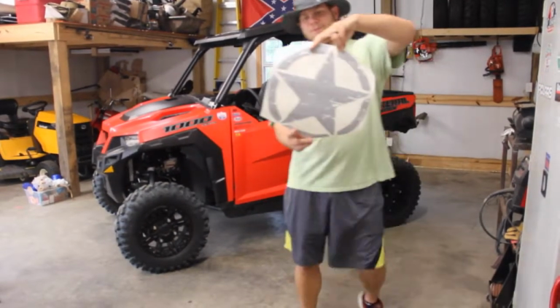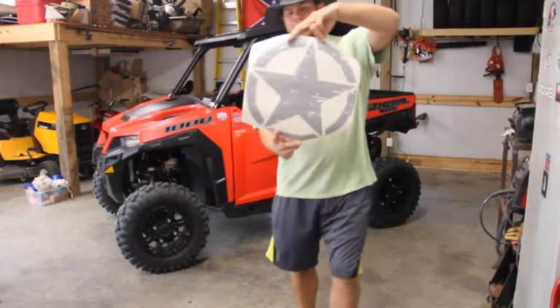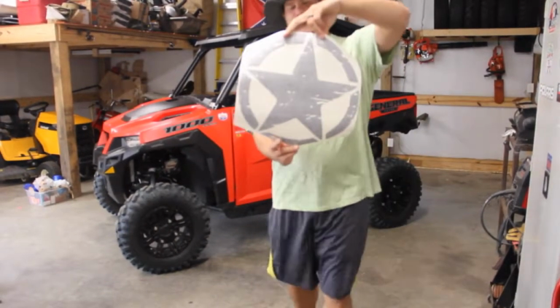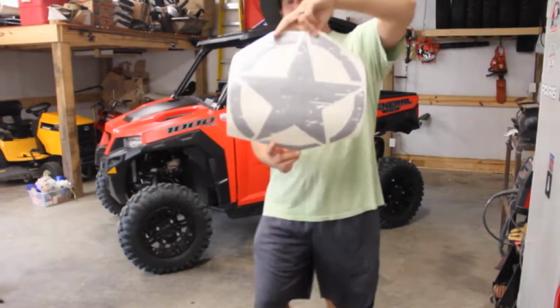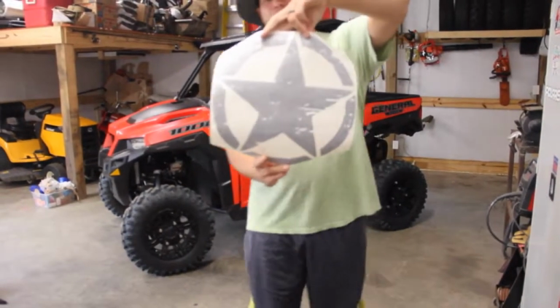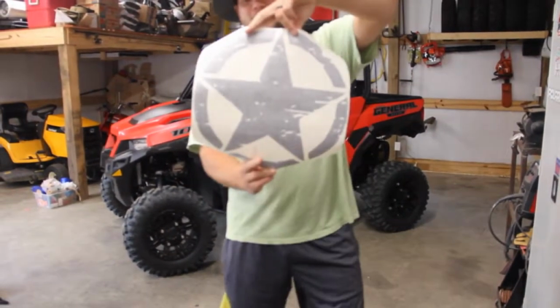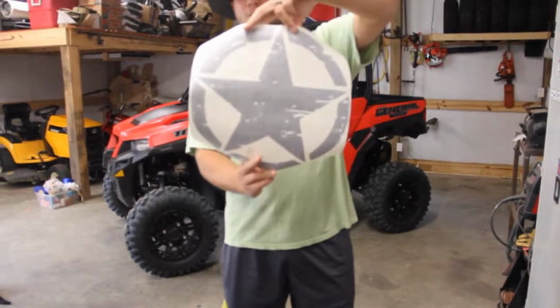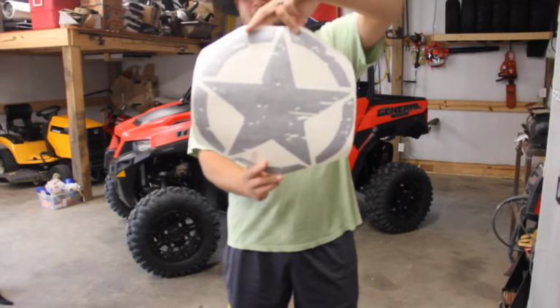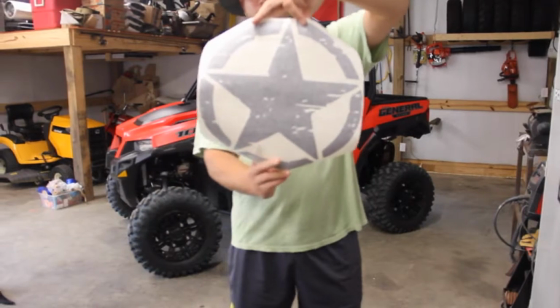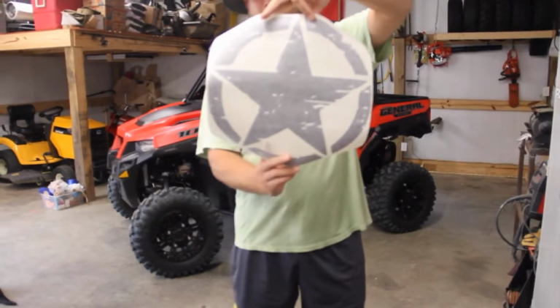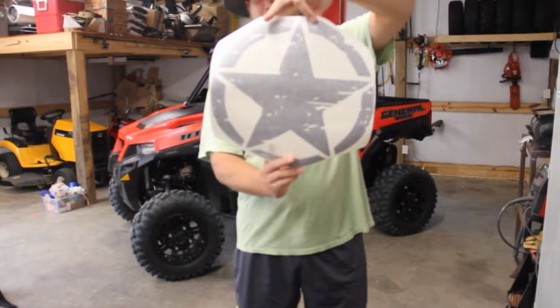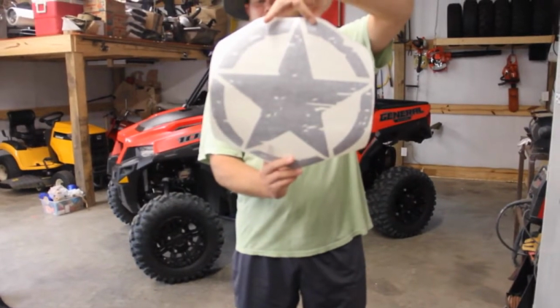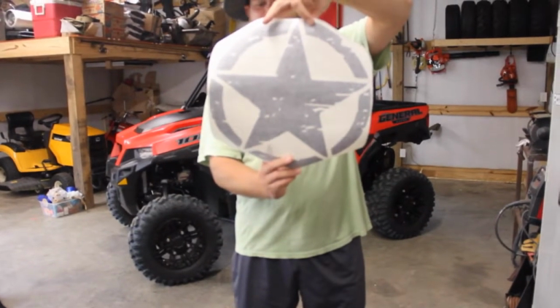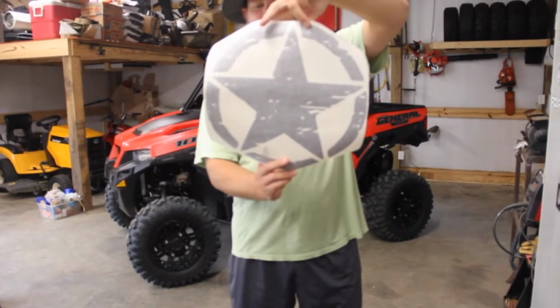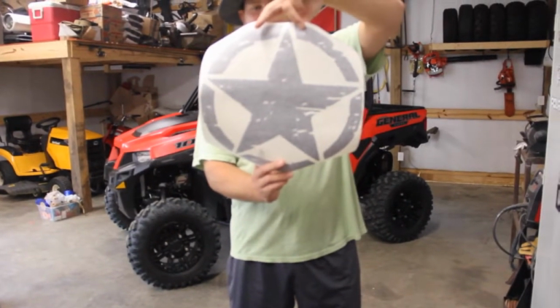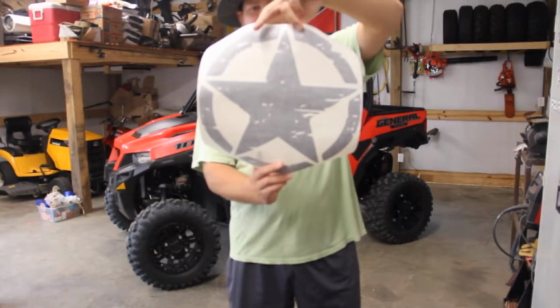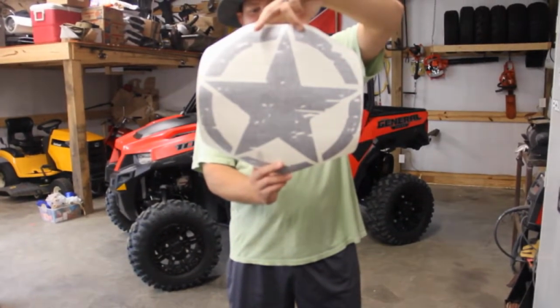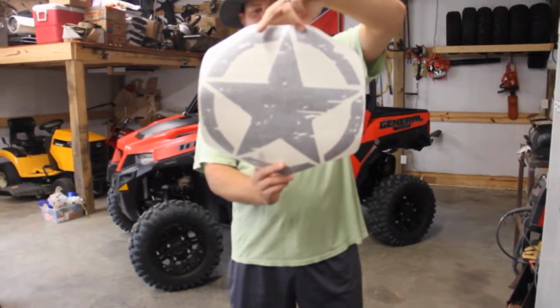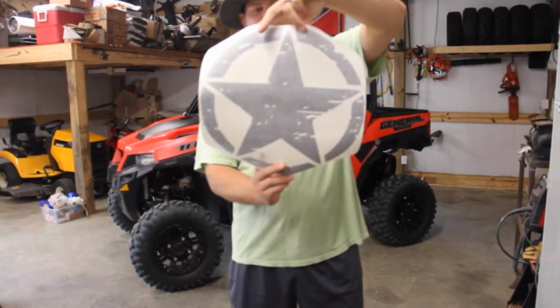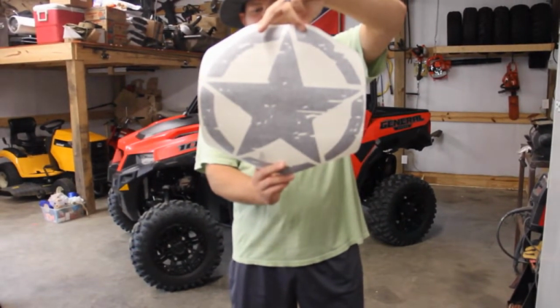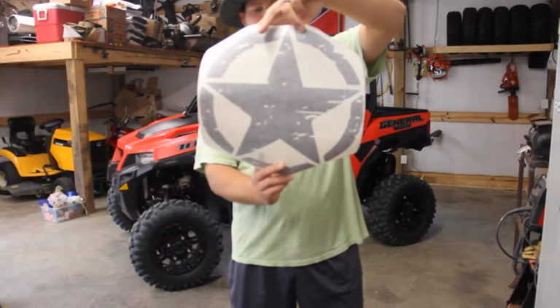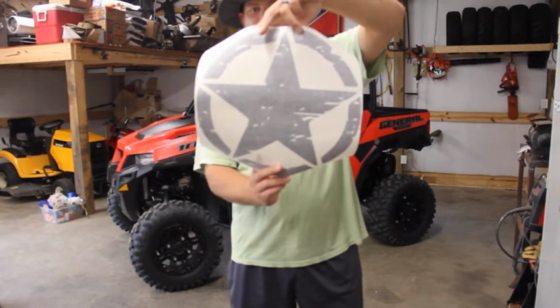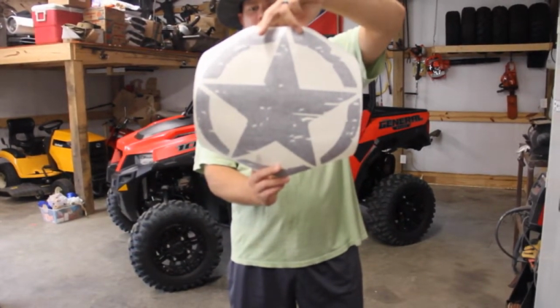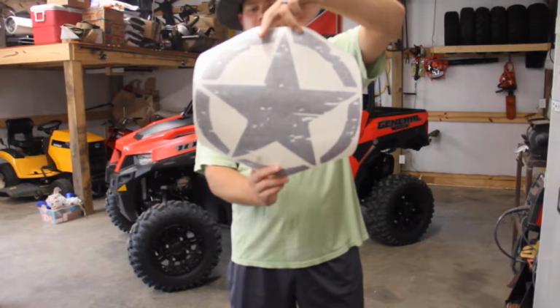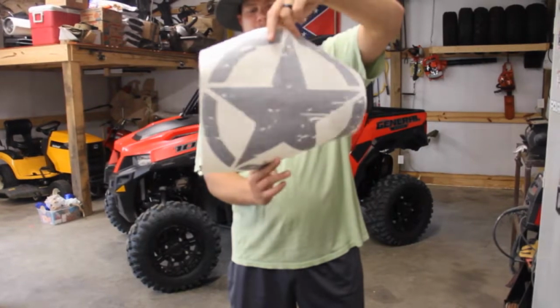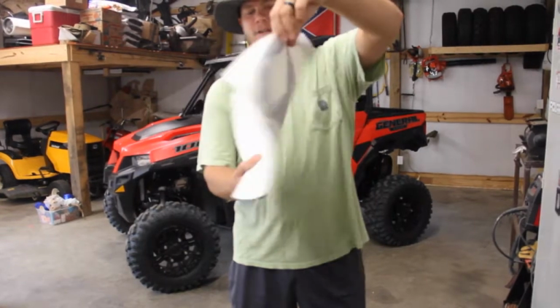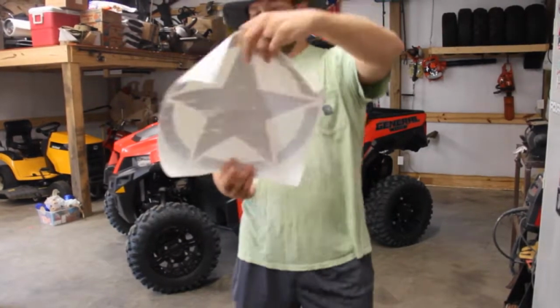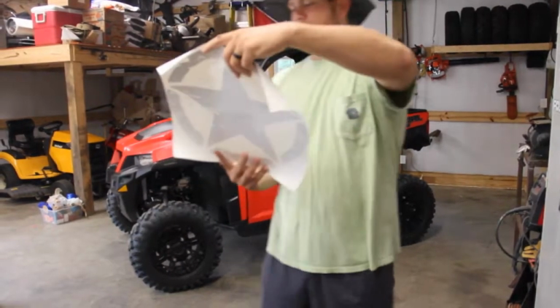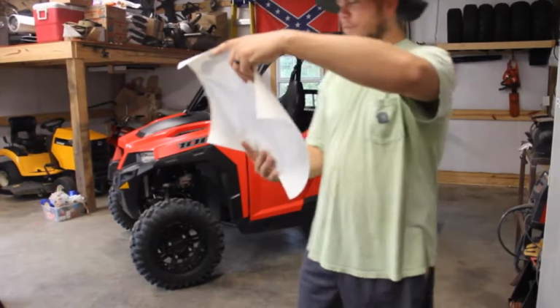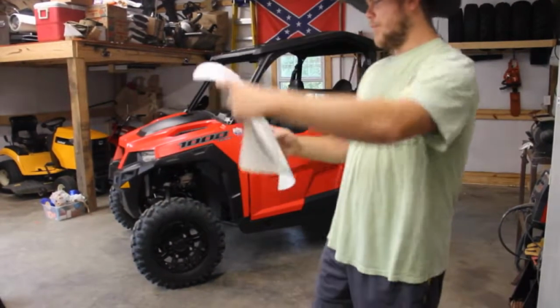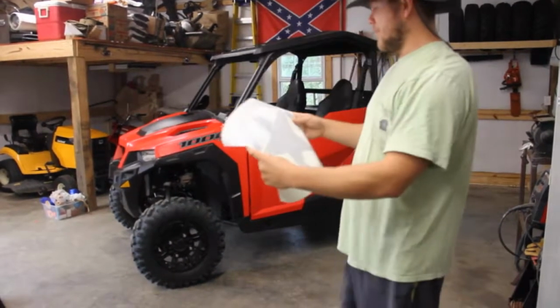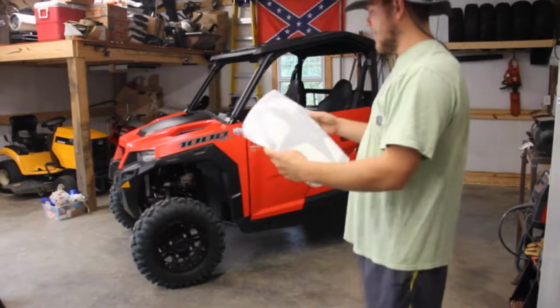Ordered some stars for the doors — pretty nice decals I ordered off Amazon. A guy cut them out for me. They're 15 inches in diameter and we're going to put these on today.